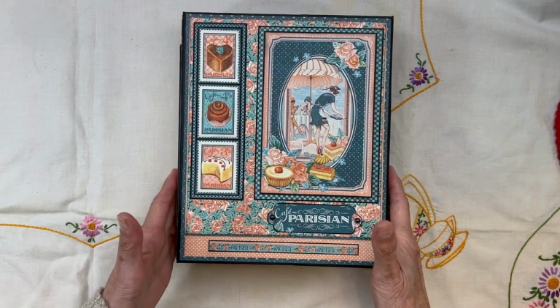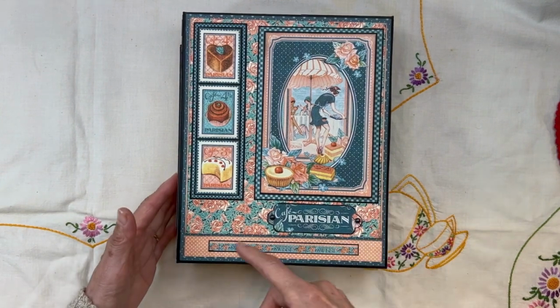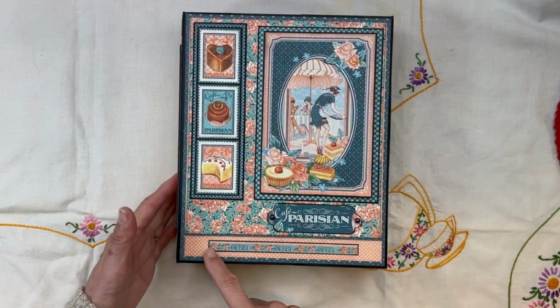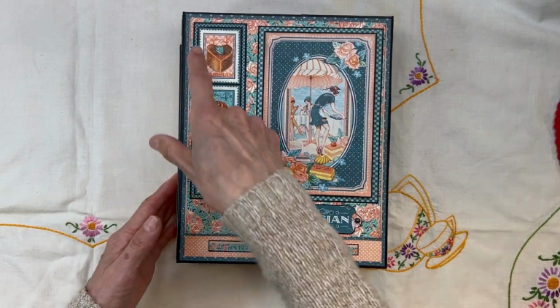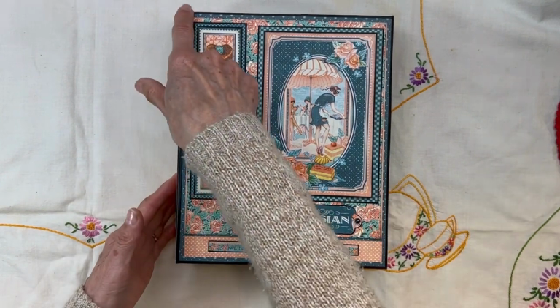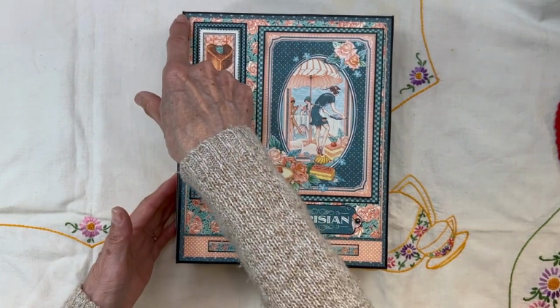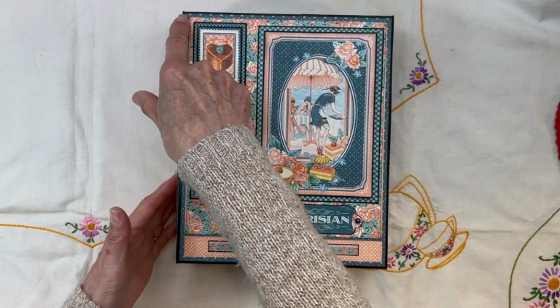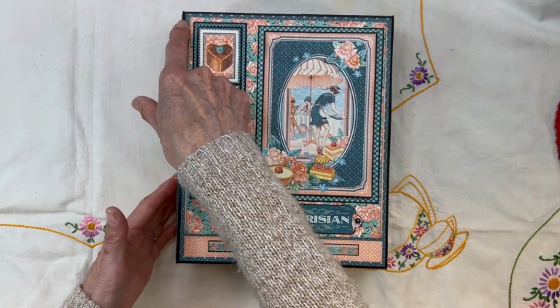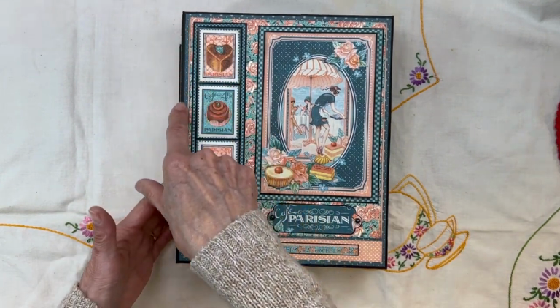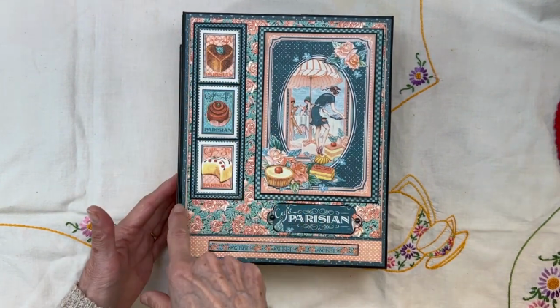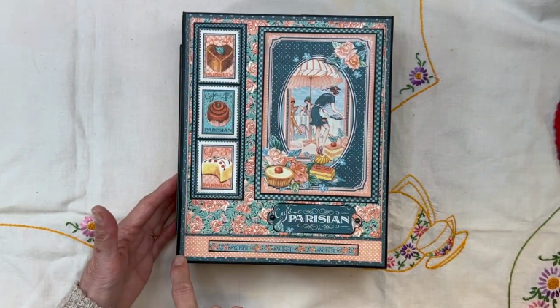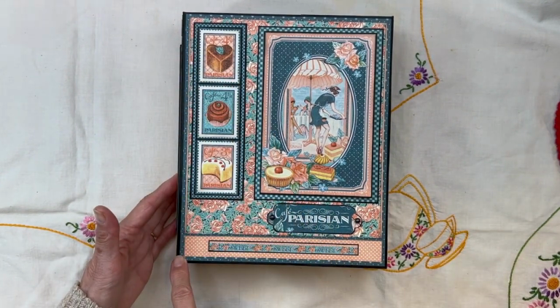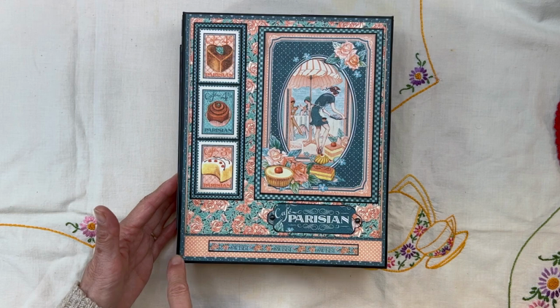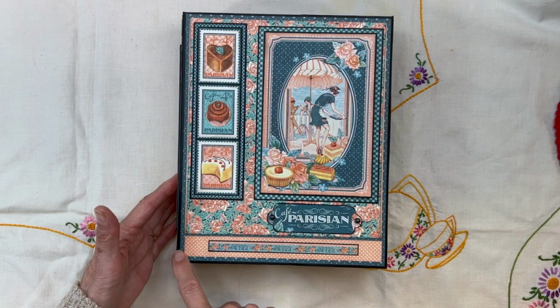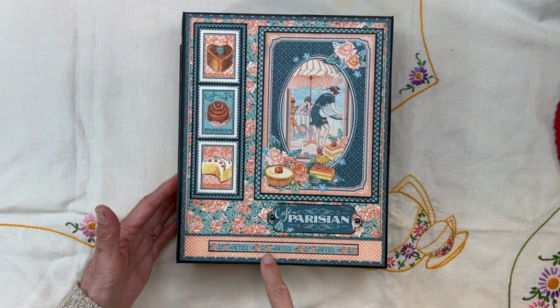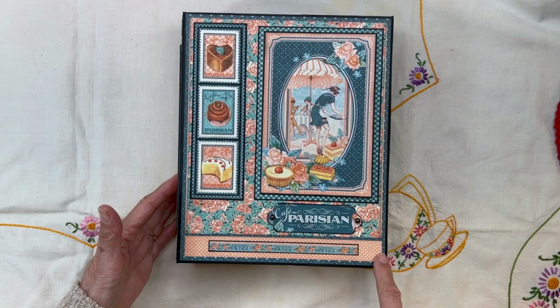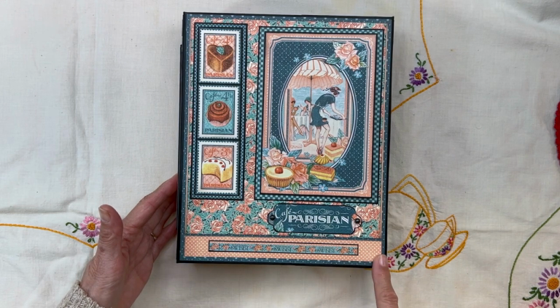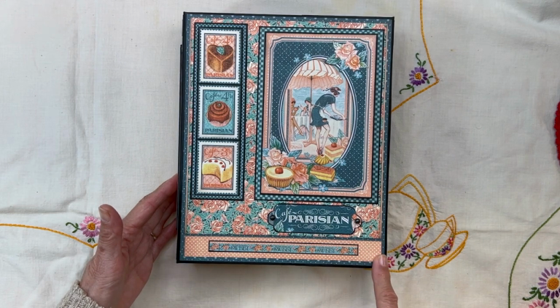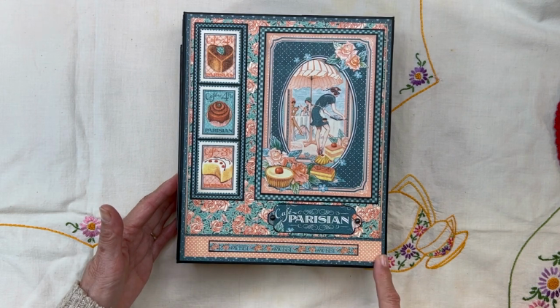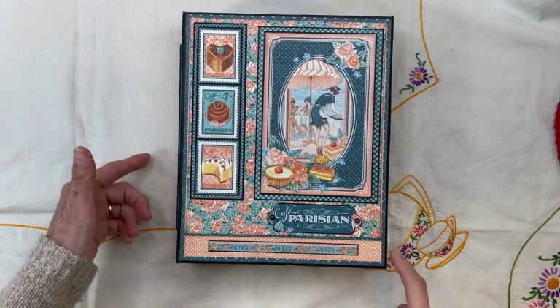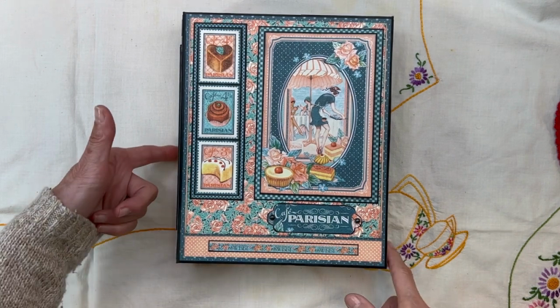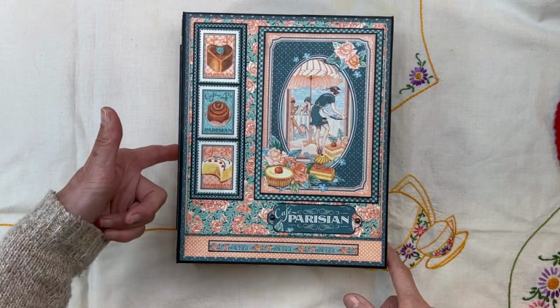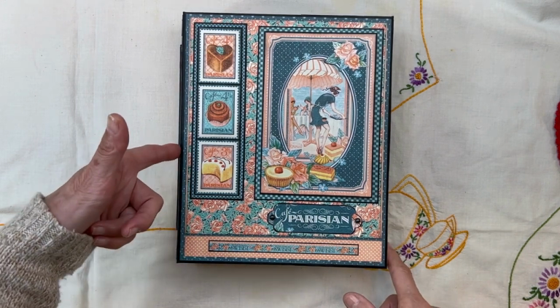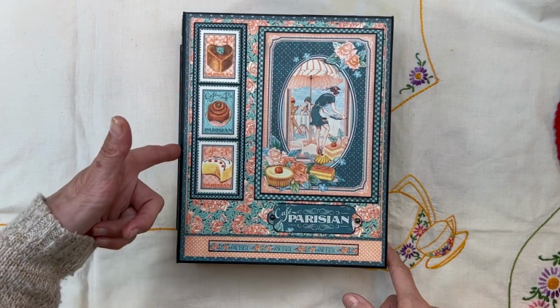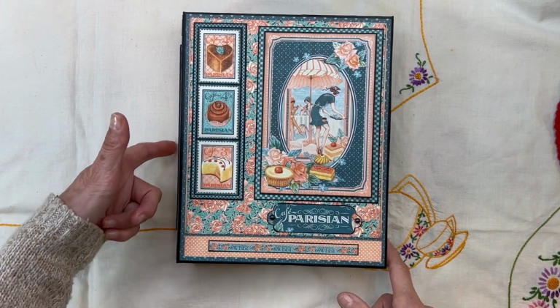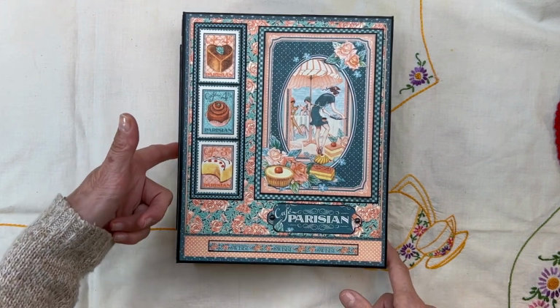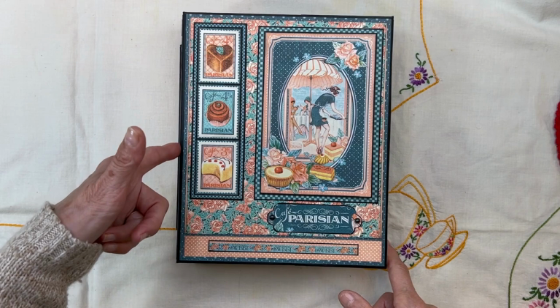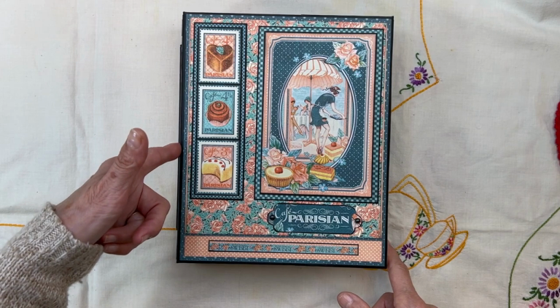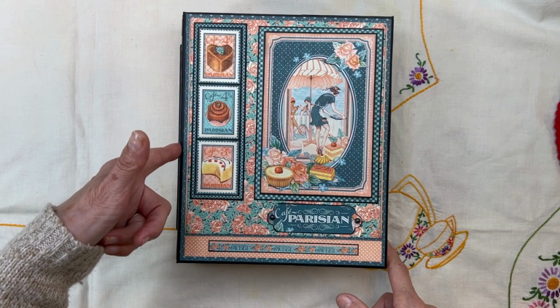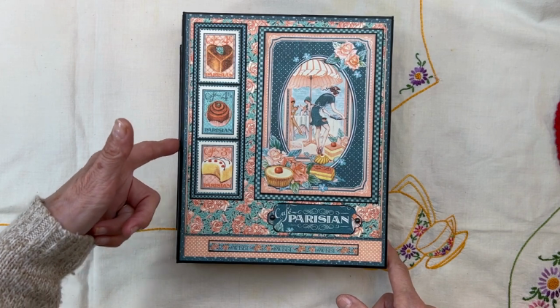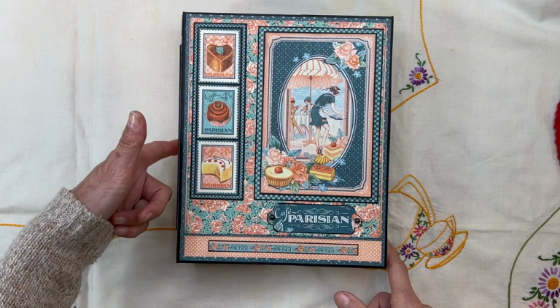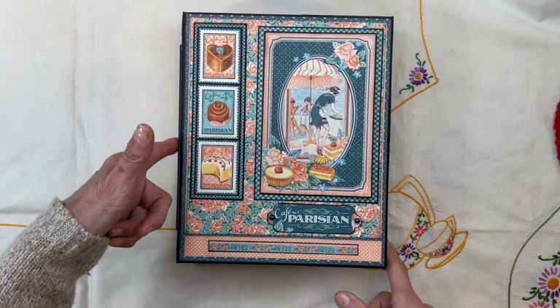This measures nine inches tall, seven and a quarter inches wide, with a one and three-quarter inch spine here.